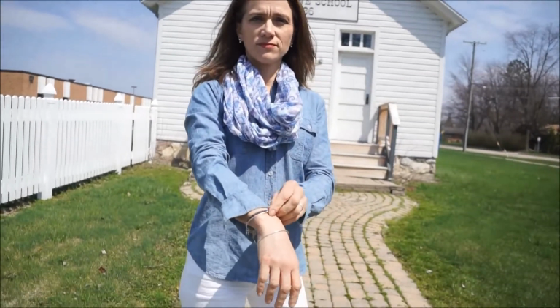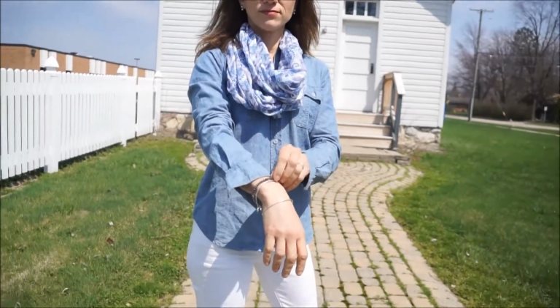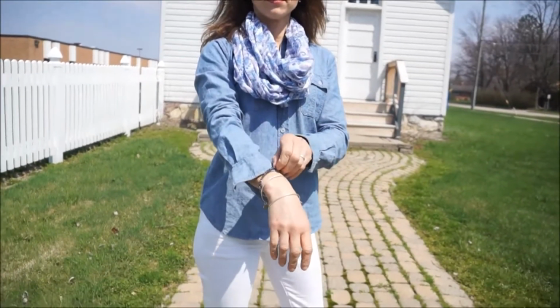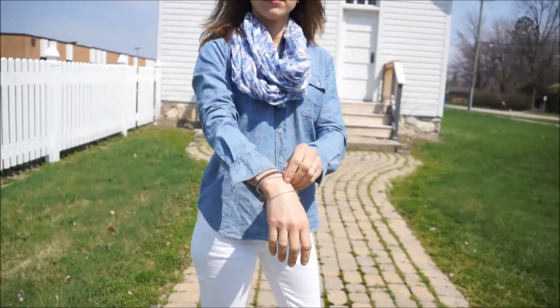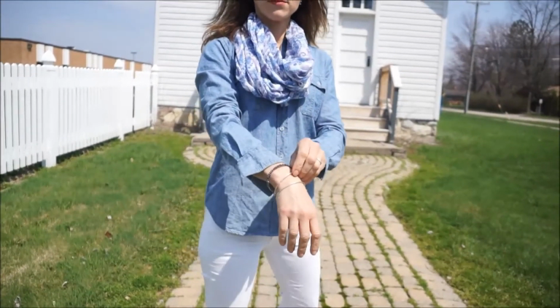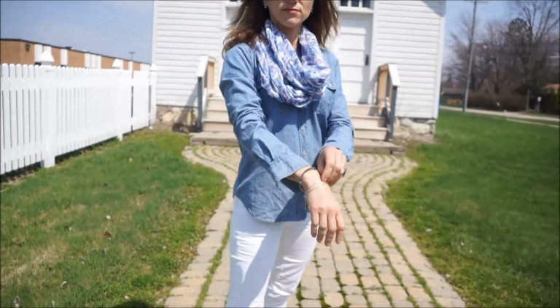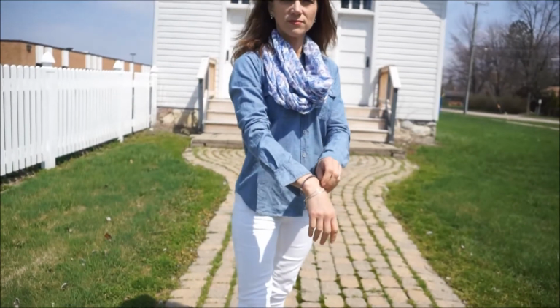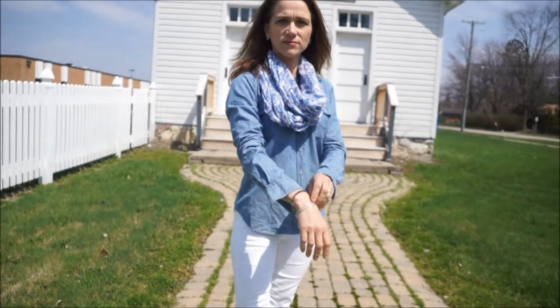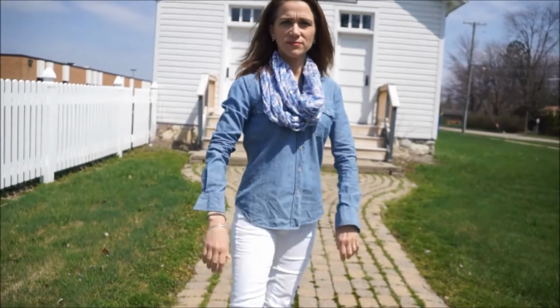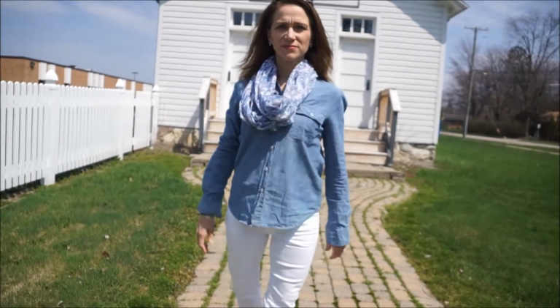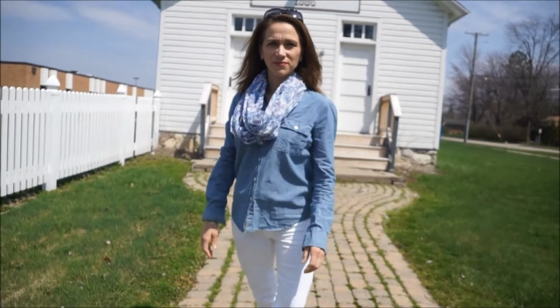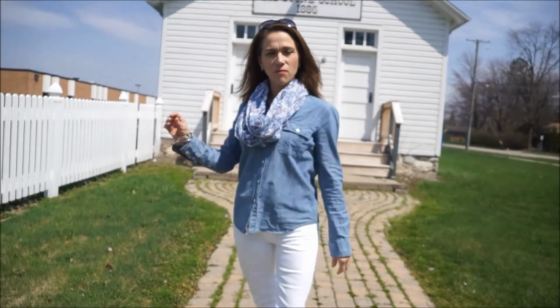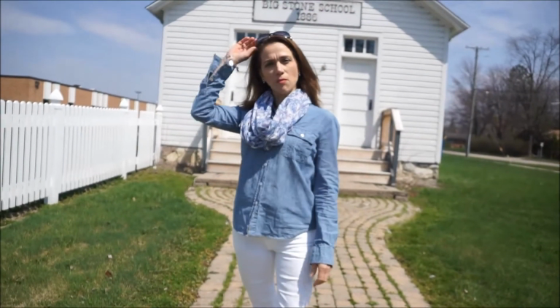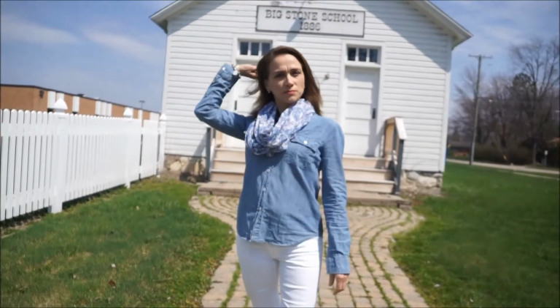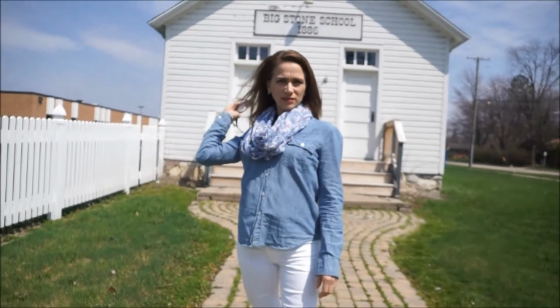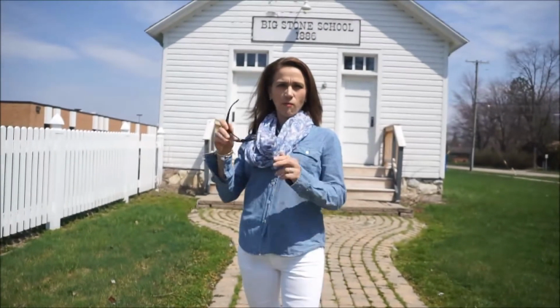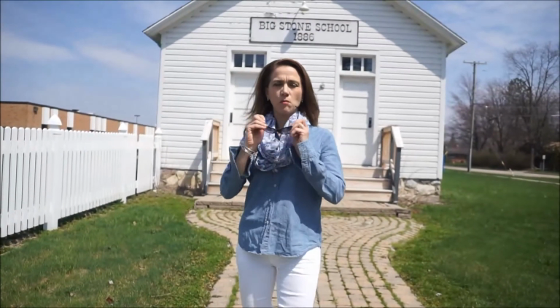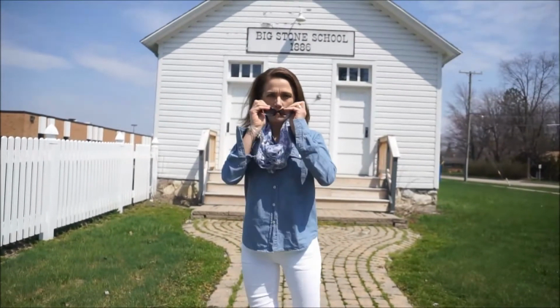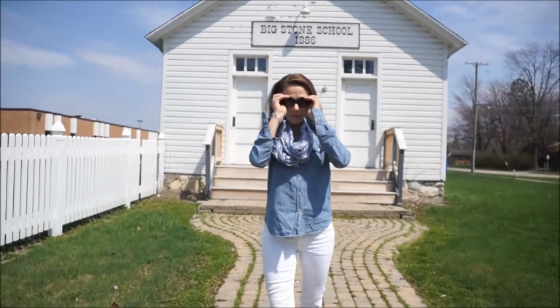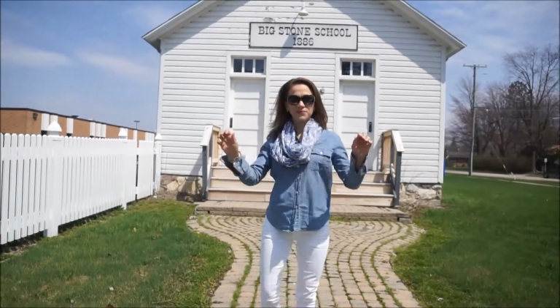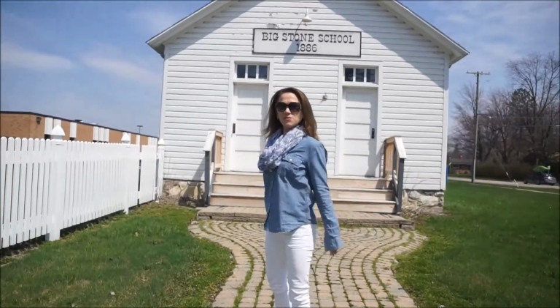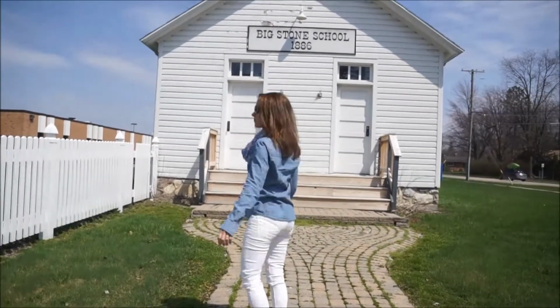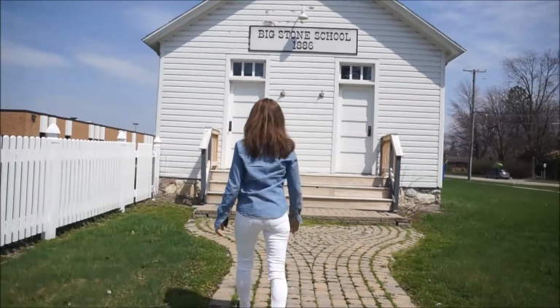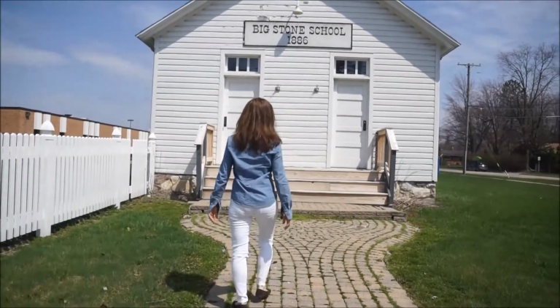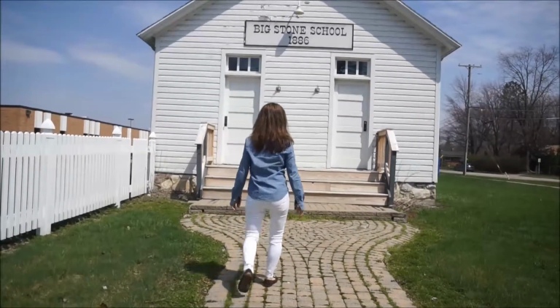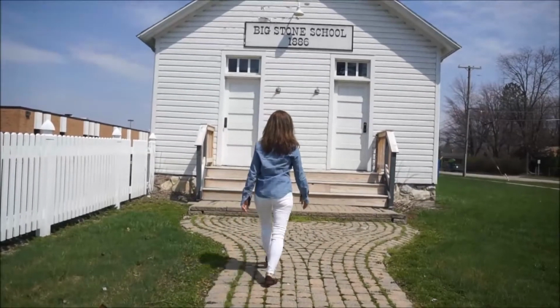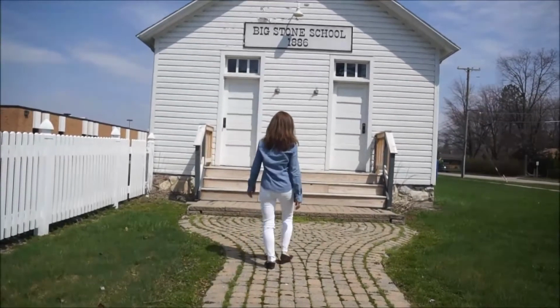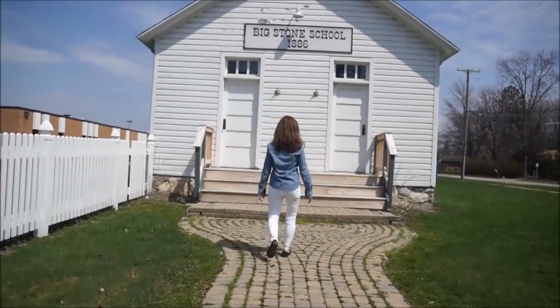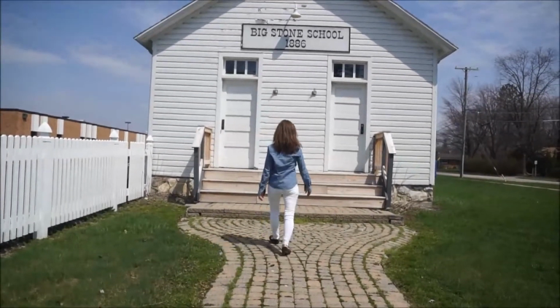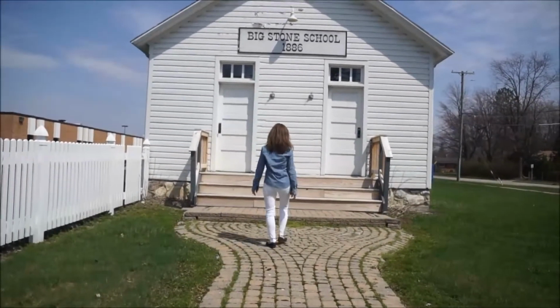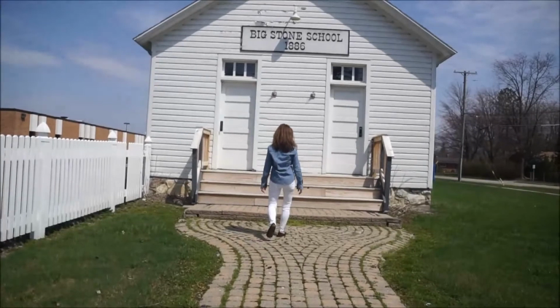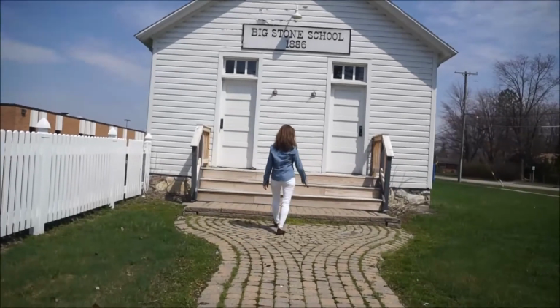I have three Alex and Ani bracelets — one is a sister bracelet, one I got on my birthday, and the other is a big dipper because I'm a big sister. I love this outfit. It's super casual and fun all on the same day.